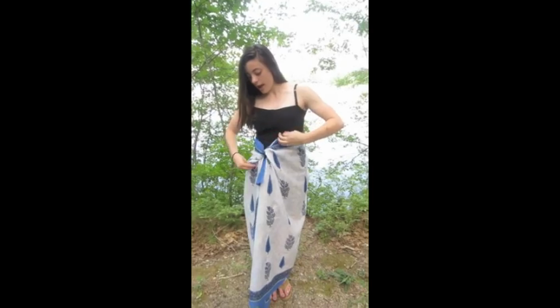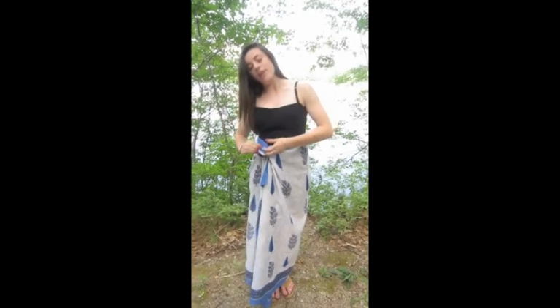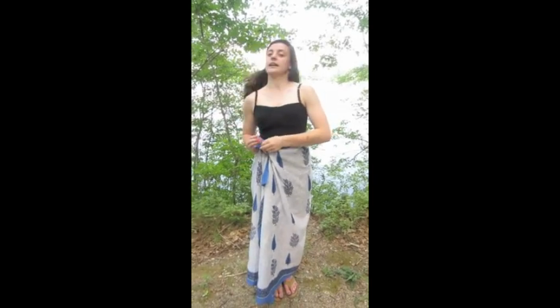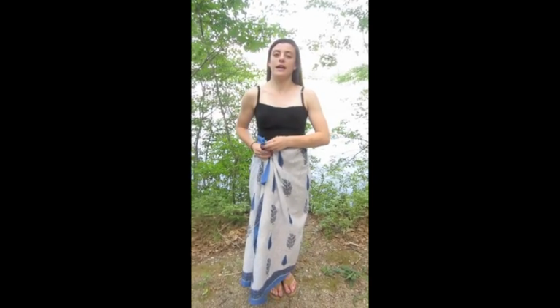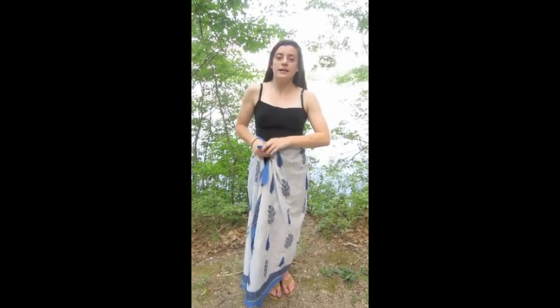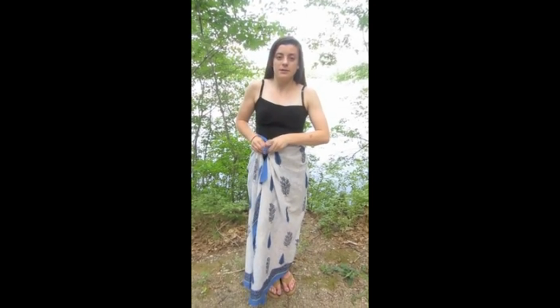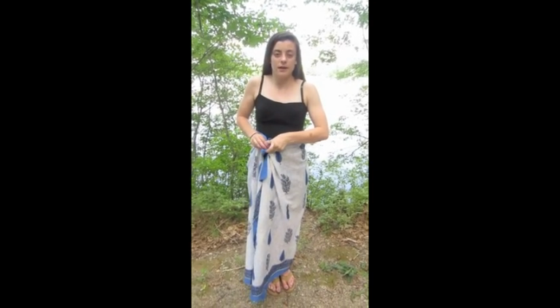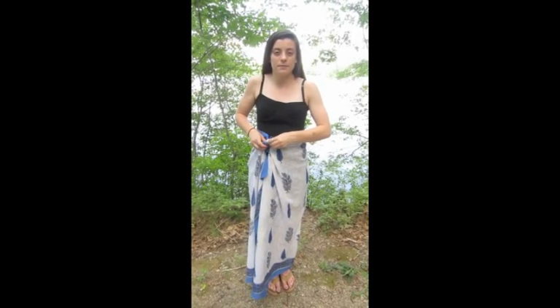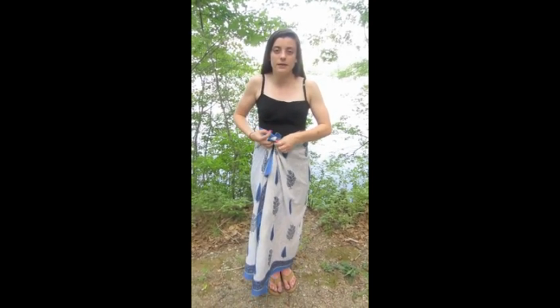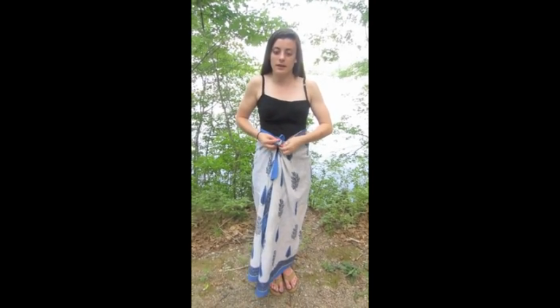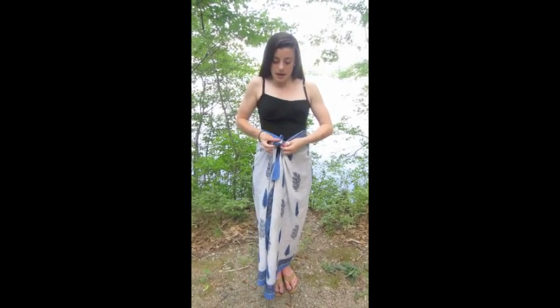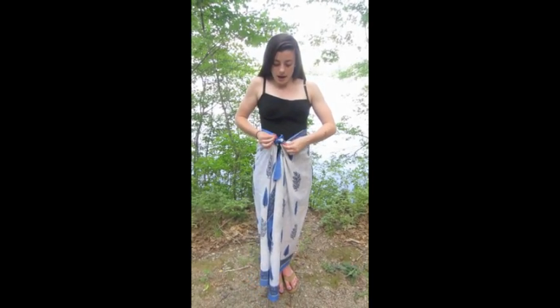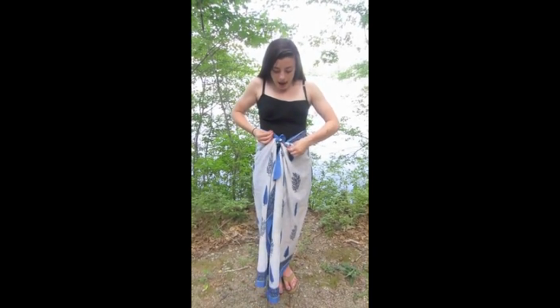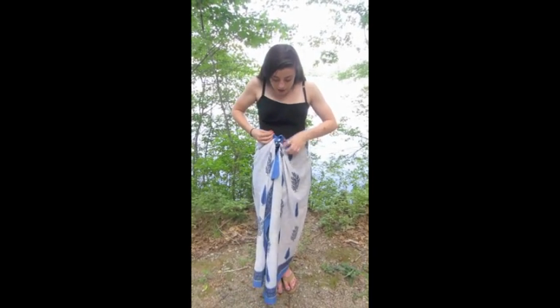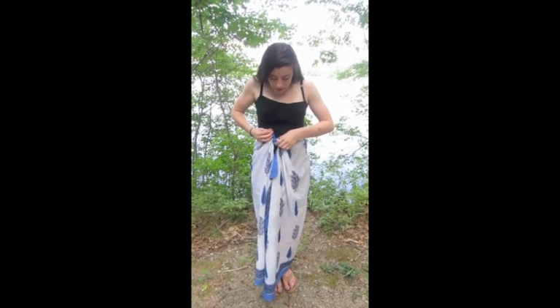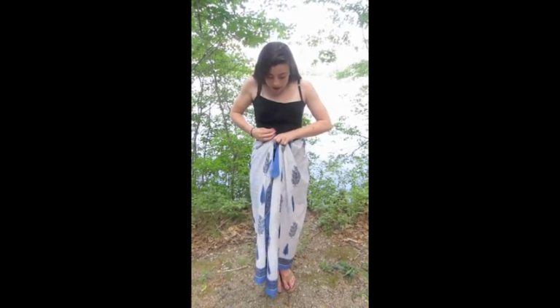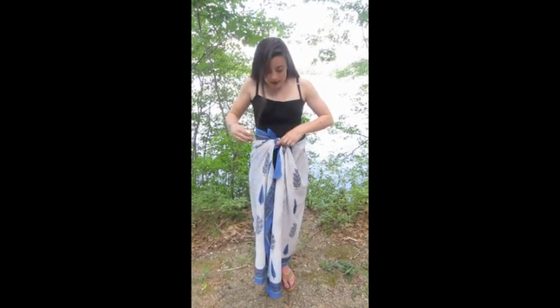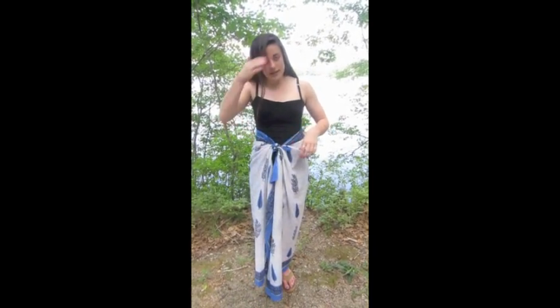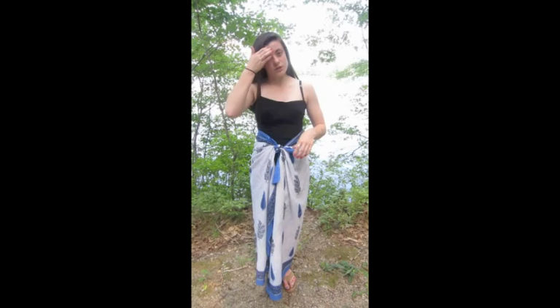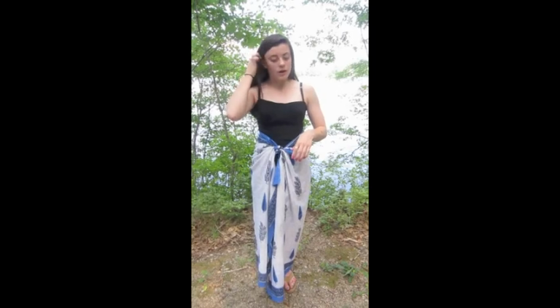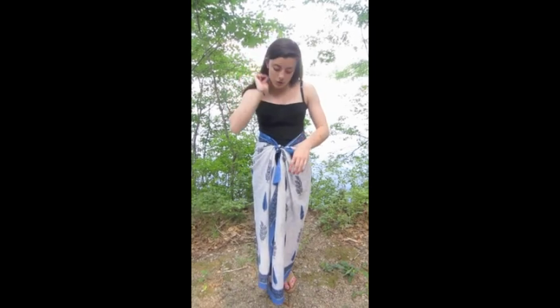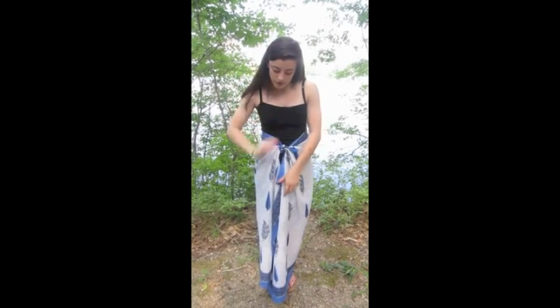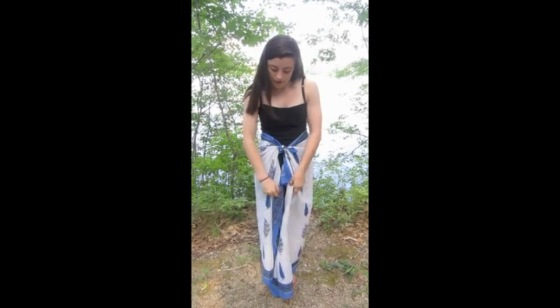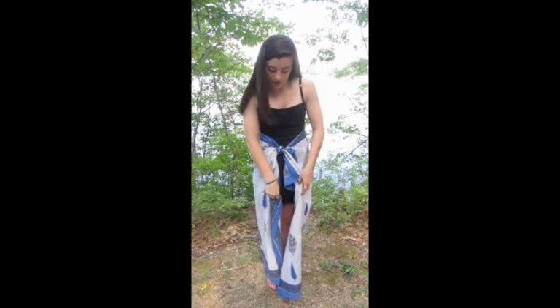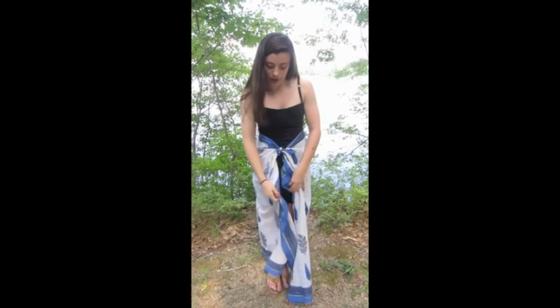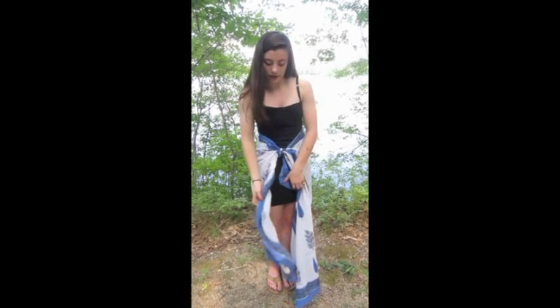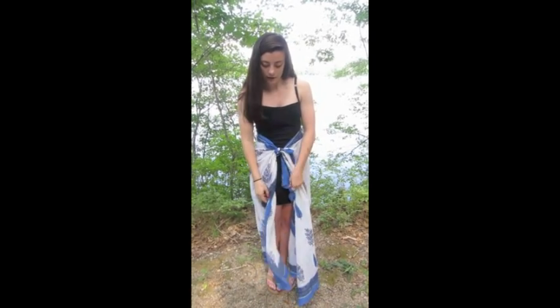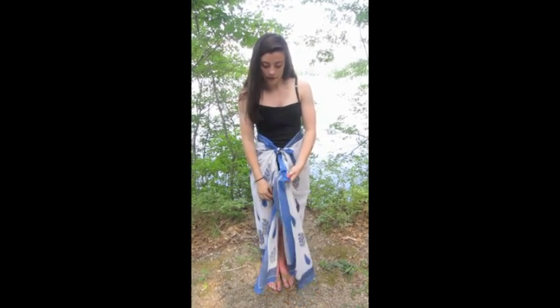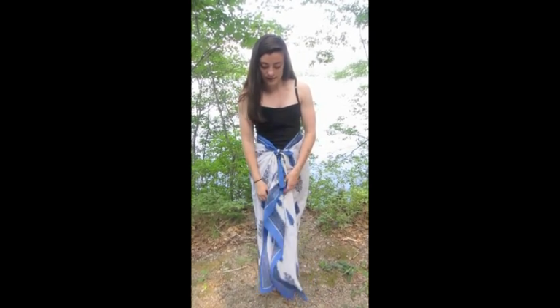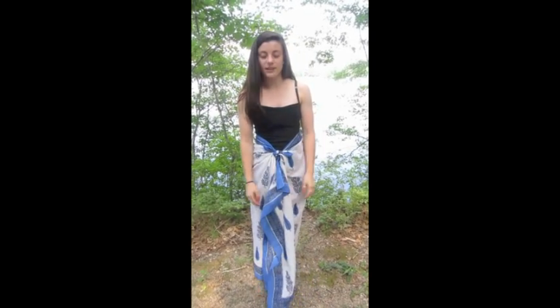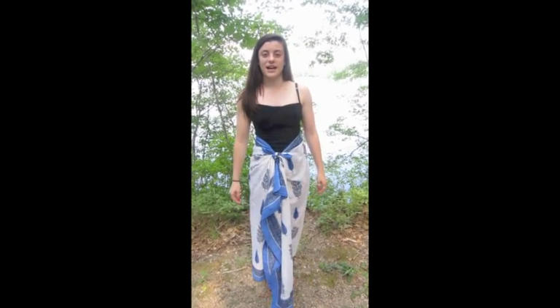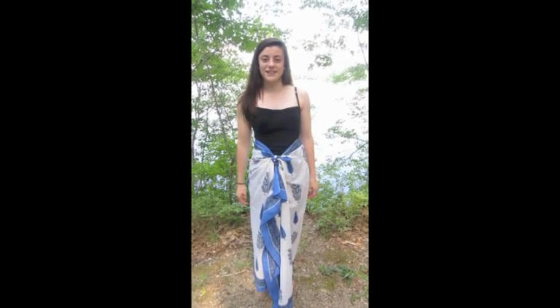And then again in a double knot. You can either wear it like this, or you can fluff out the border for a stylish accent.